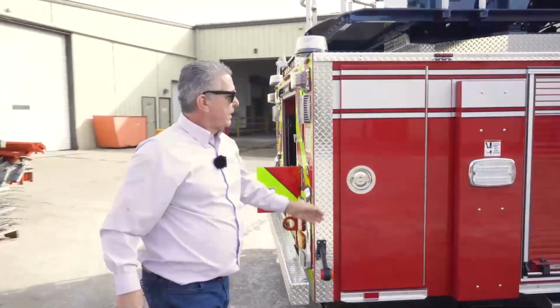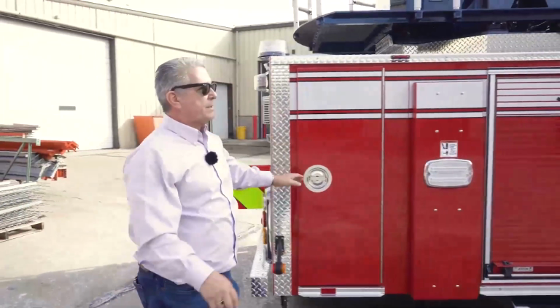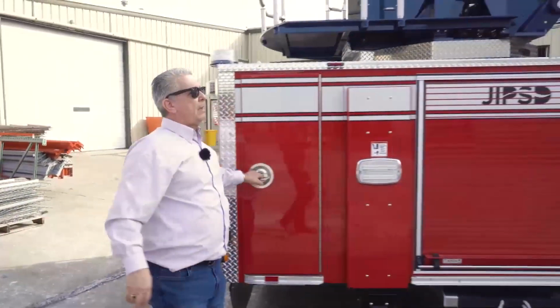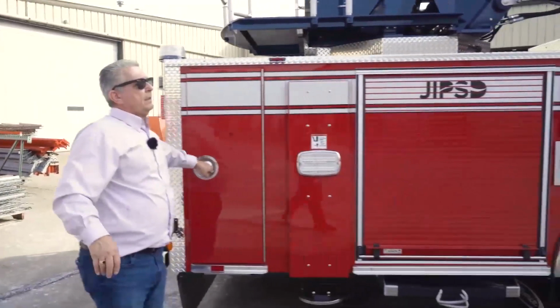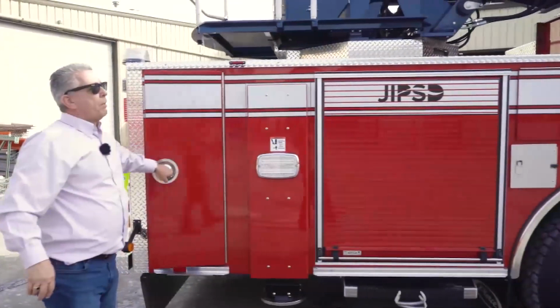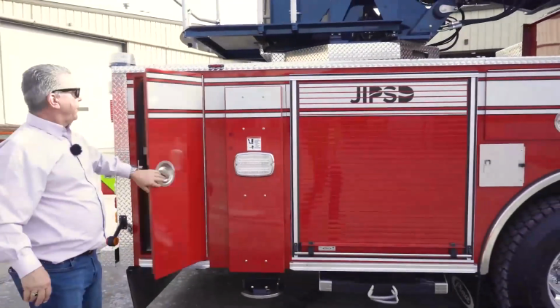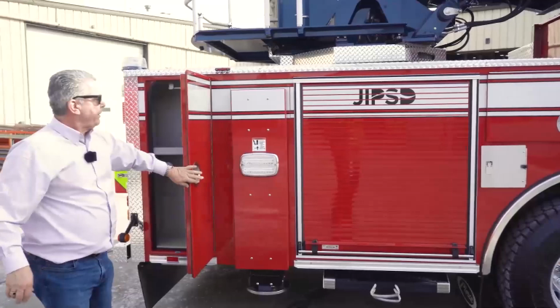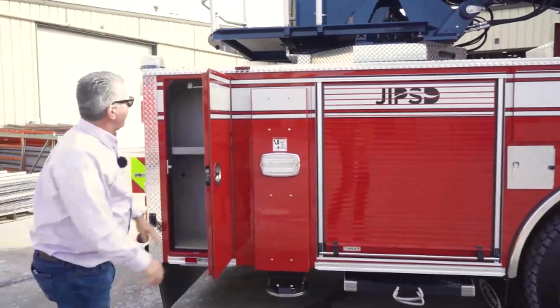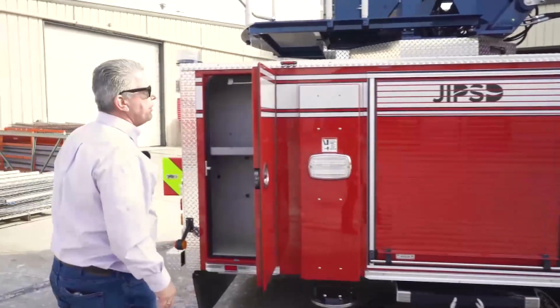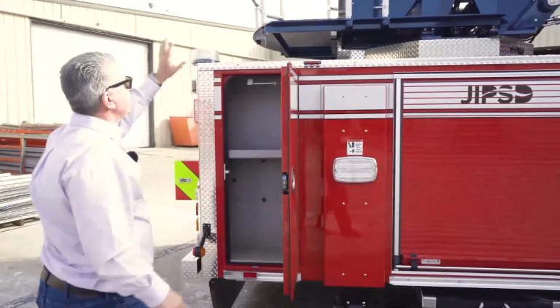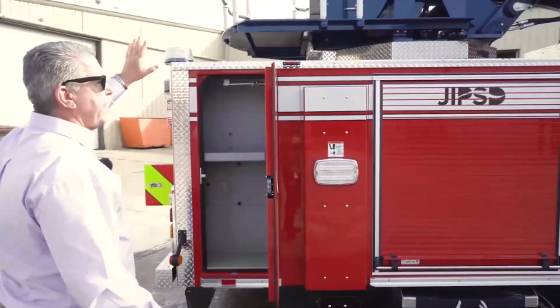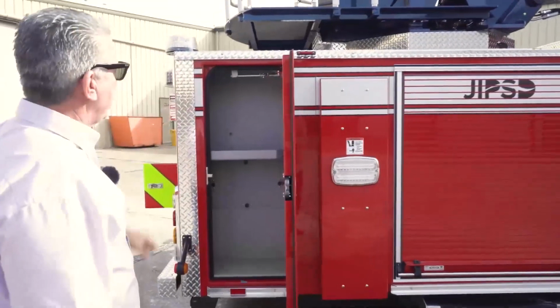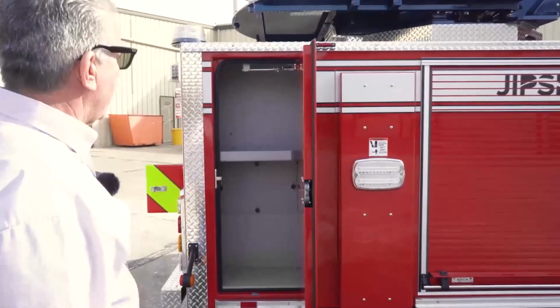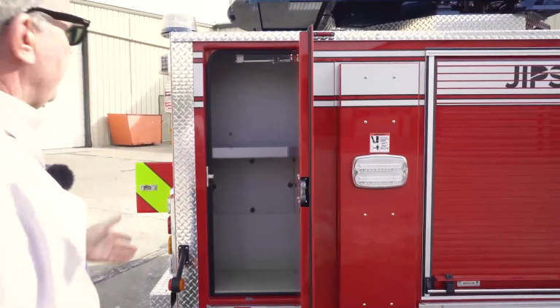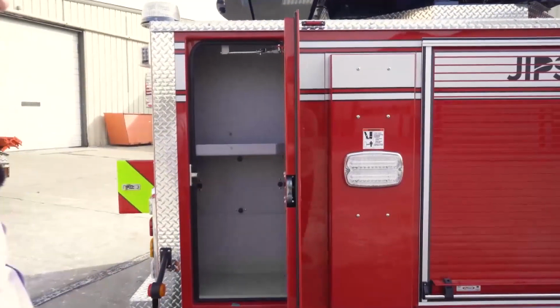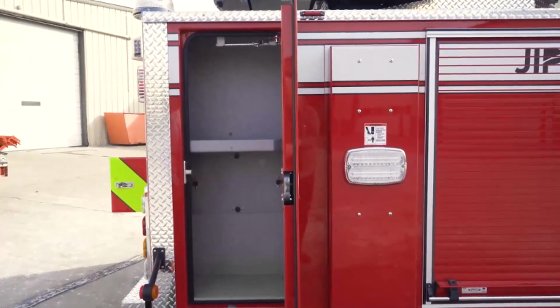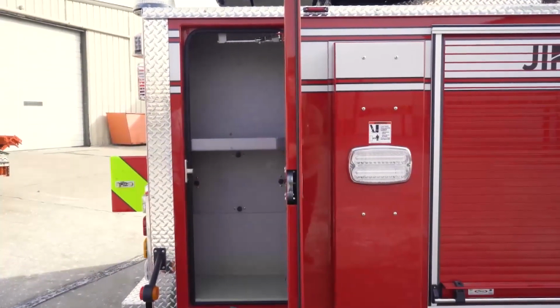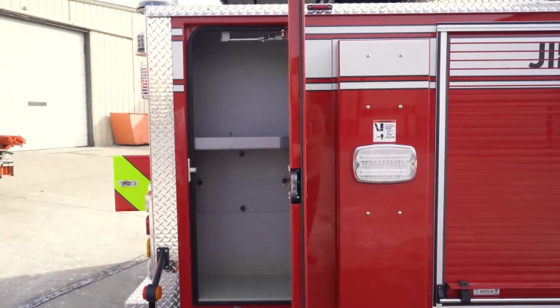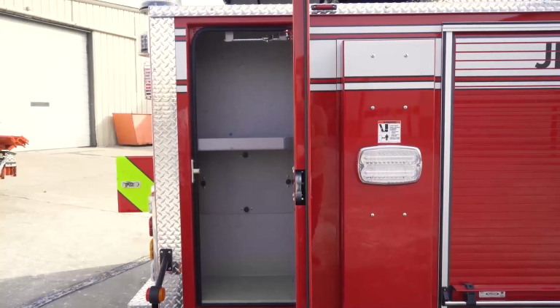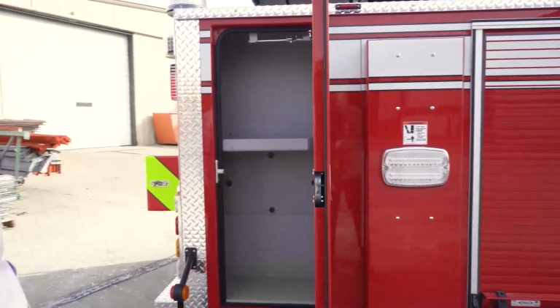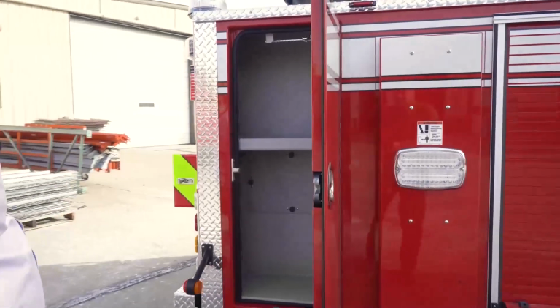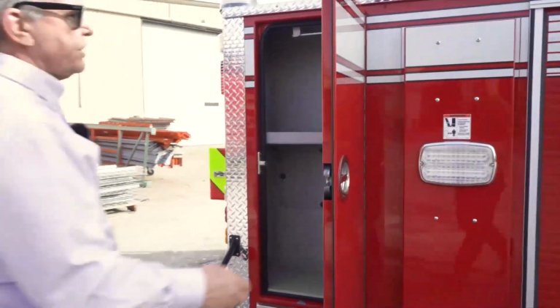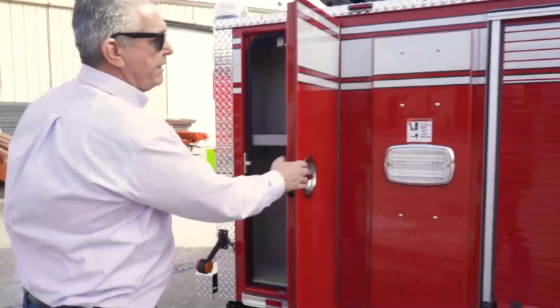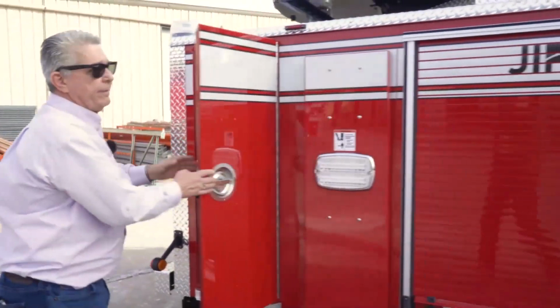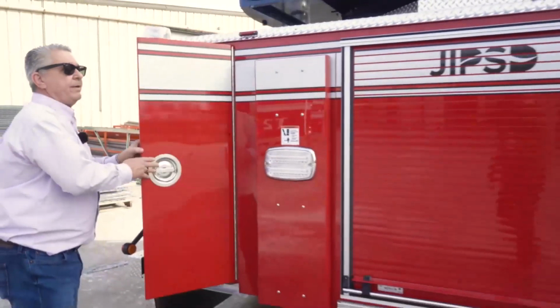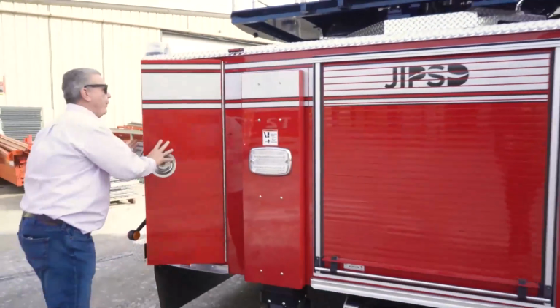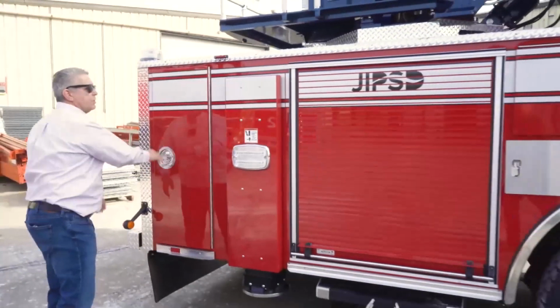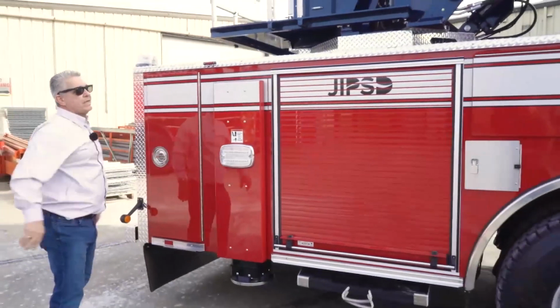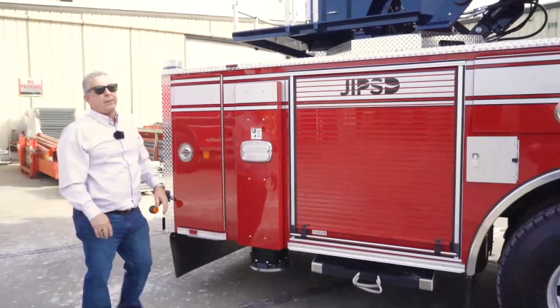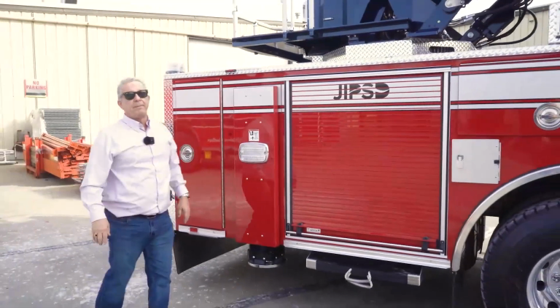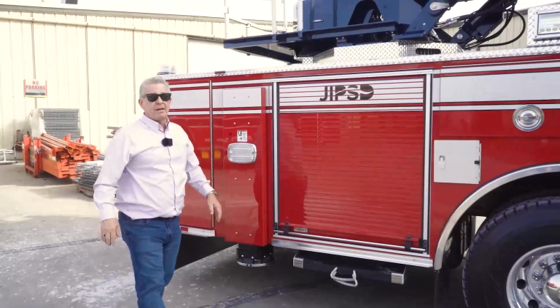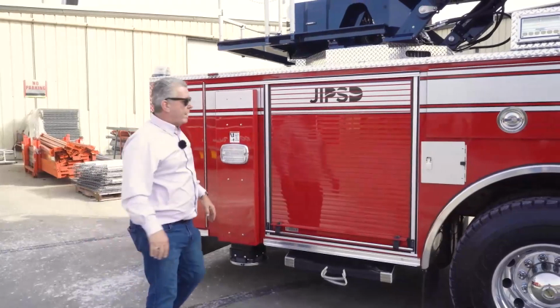Again, this is a compartment that we were able to get by removing the stairs on this side. Fire extinguishers — a good place for that. Storage is the big thing; we wanted the storage, that's why we went with the Puck configuration.